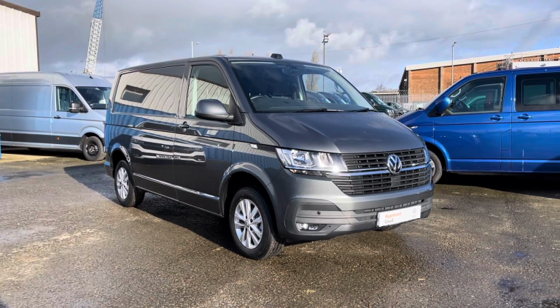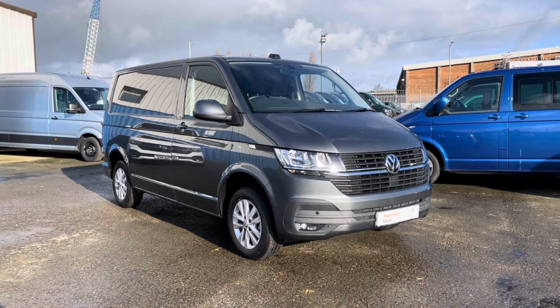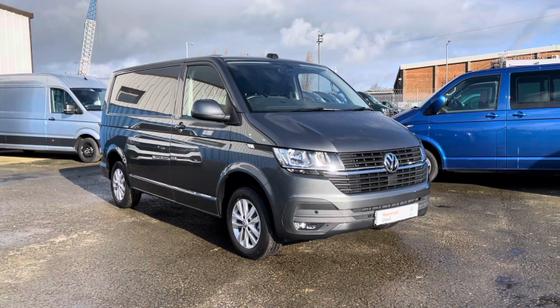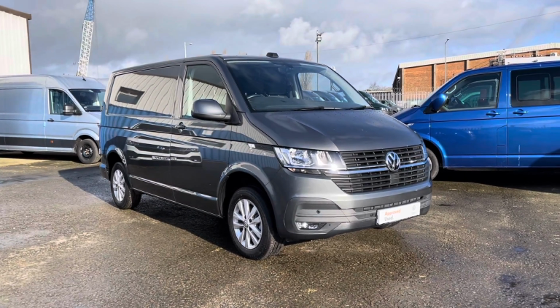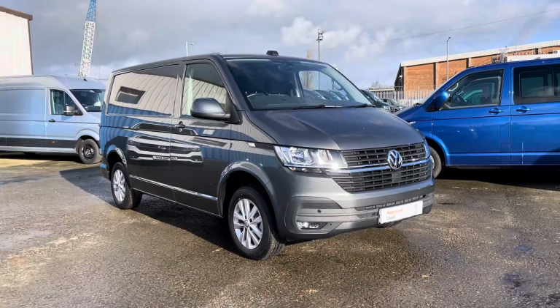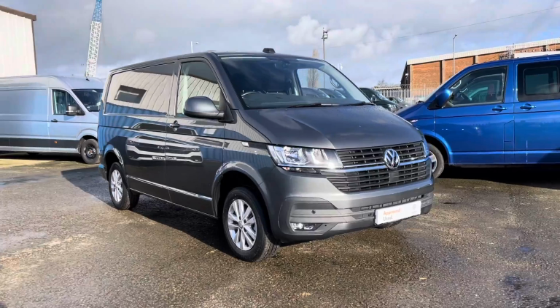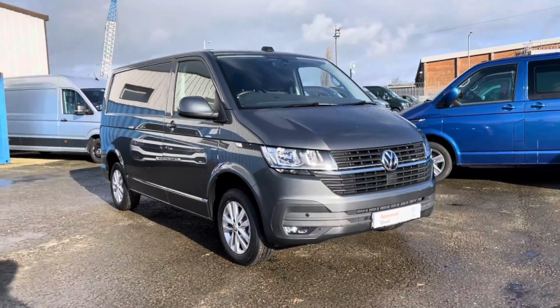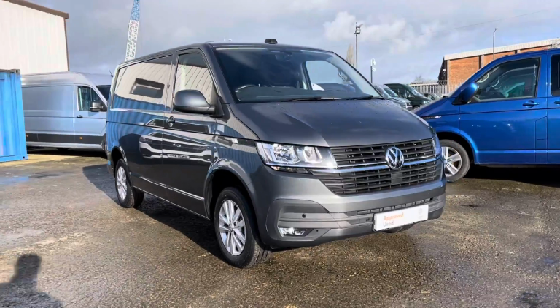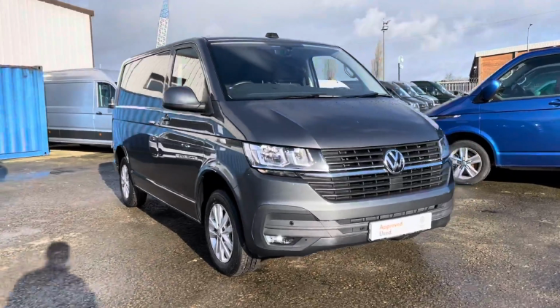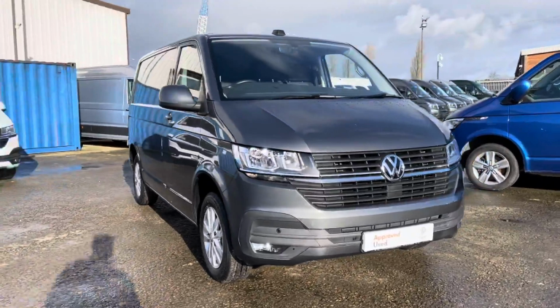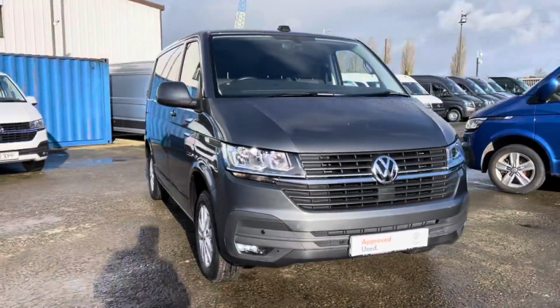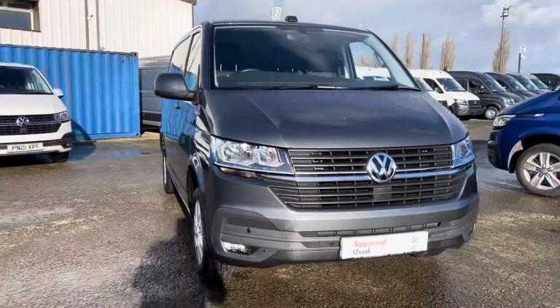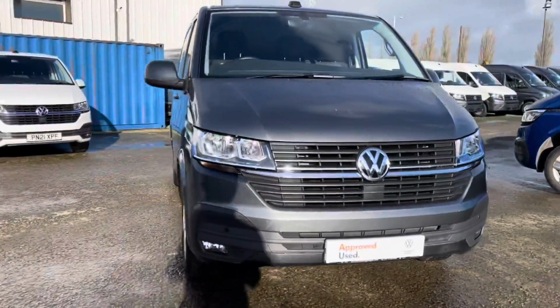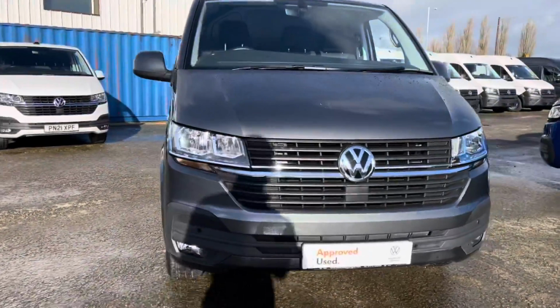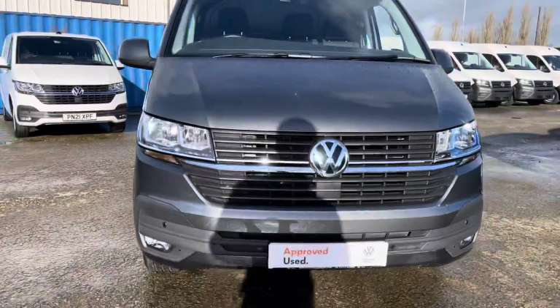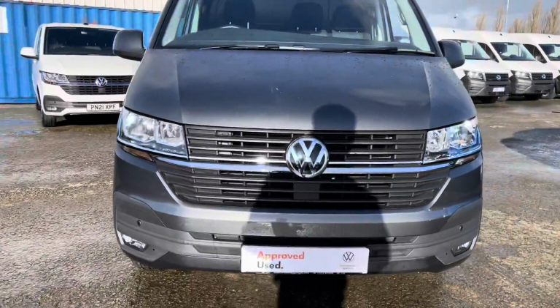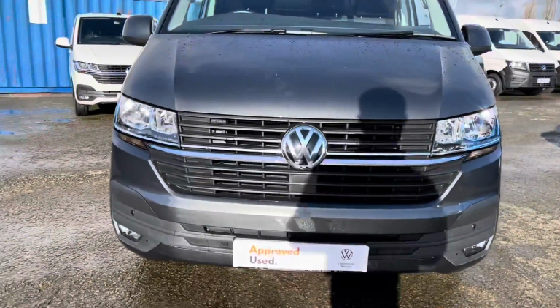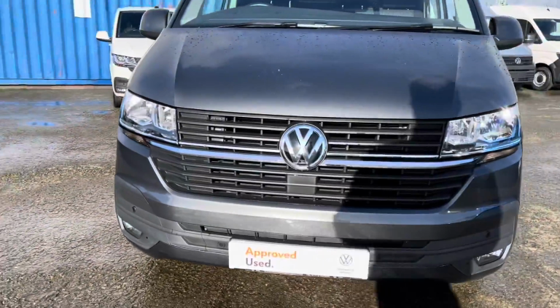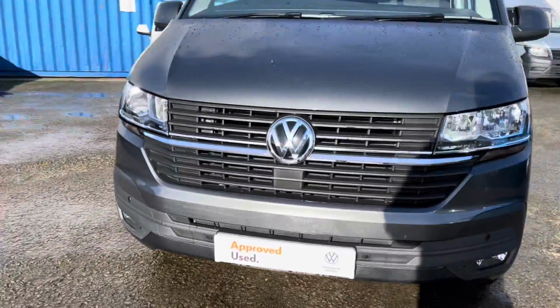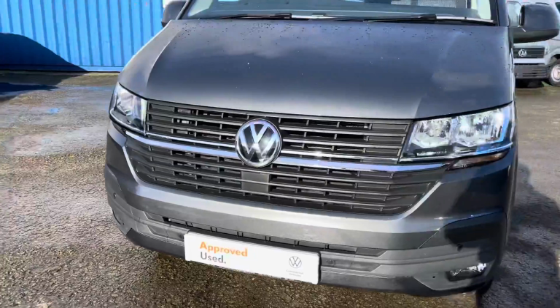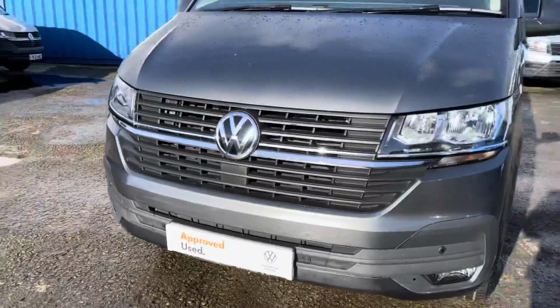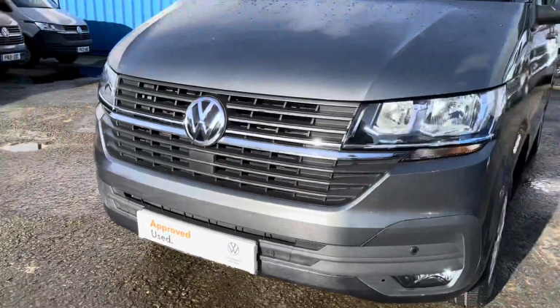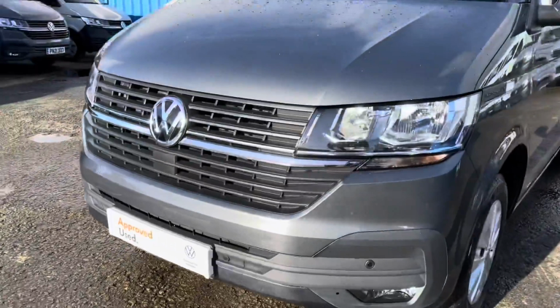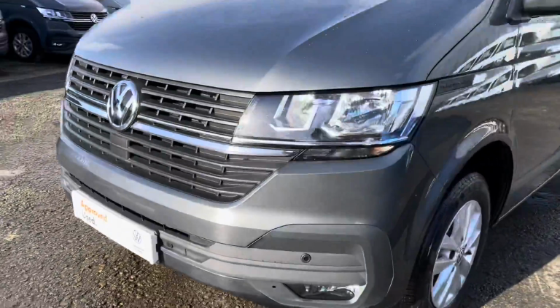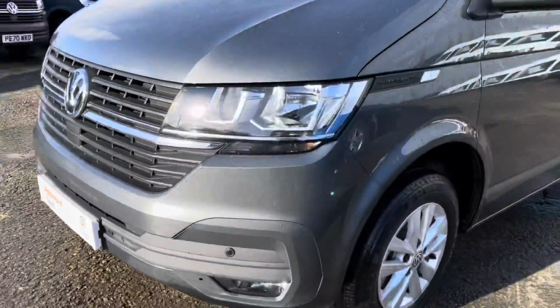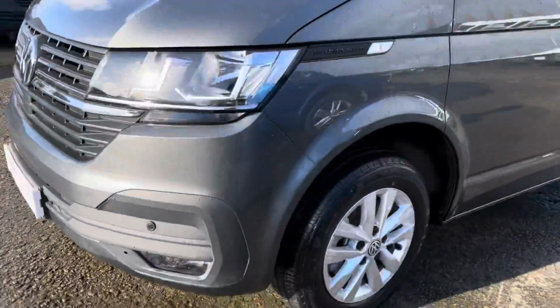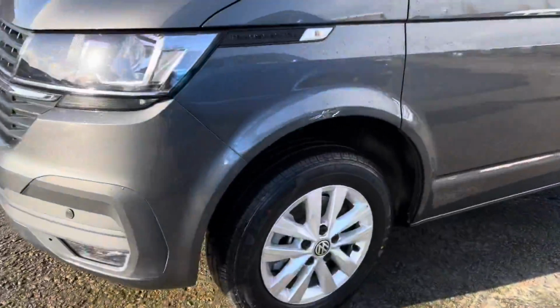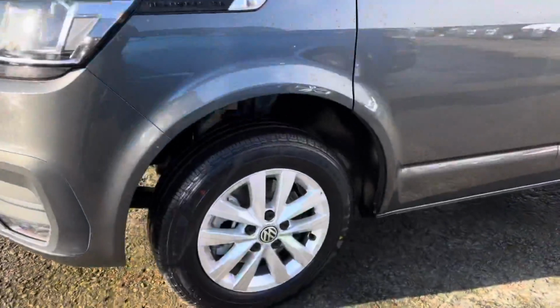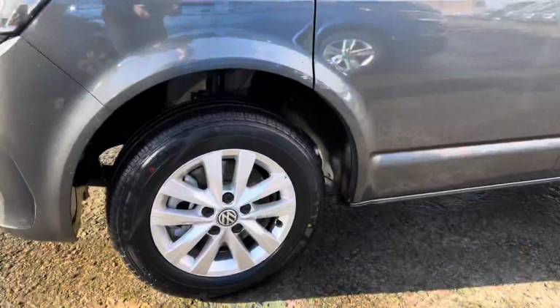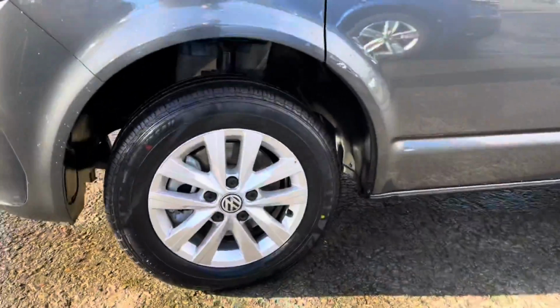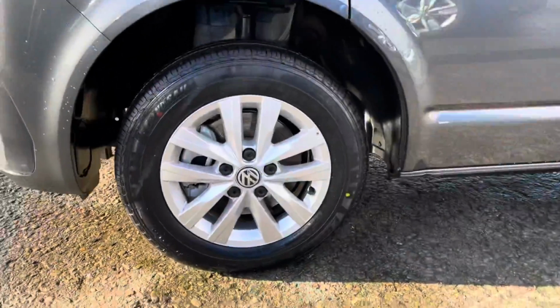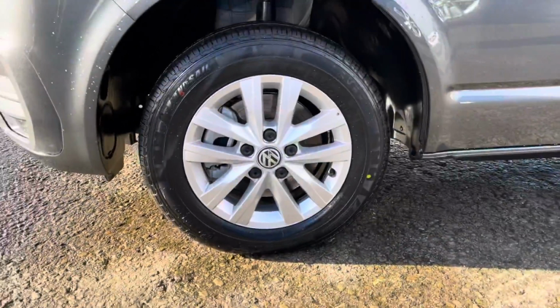We'll start at the front here. You can see you've got your chrome strip across the grille and your front parking sensors. Coming around to the side you can see you've got your 16-inch Clayton alloy wheels.